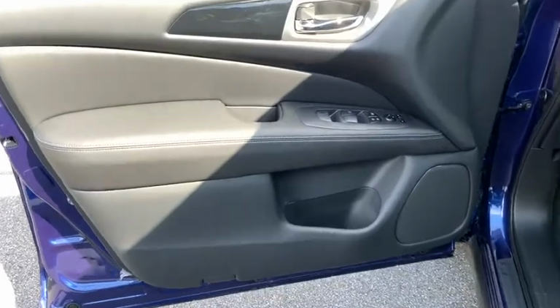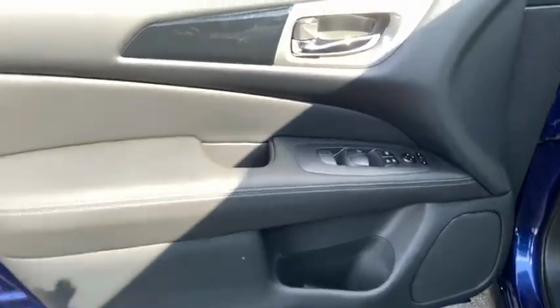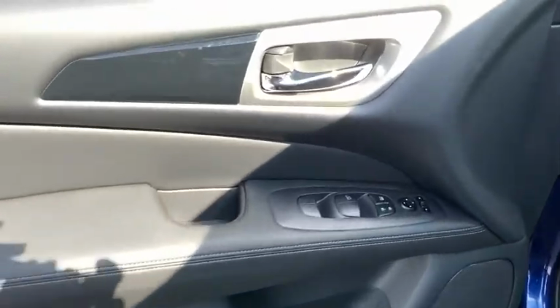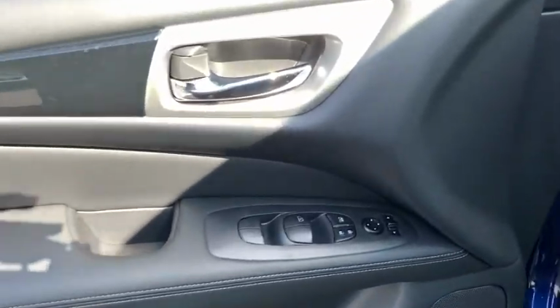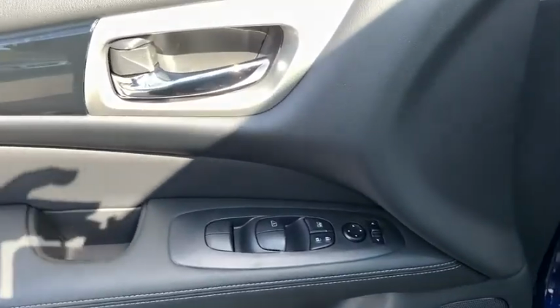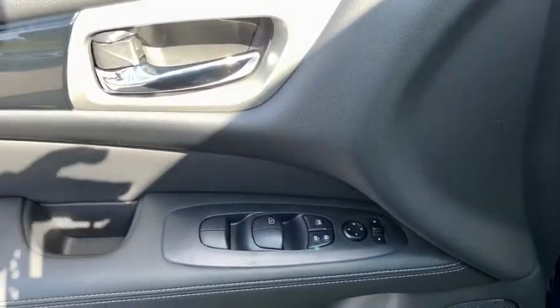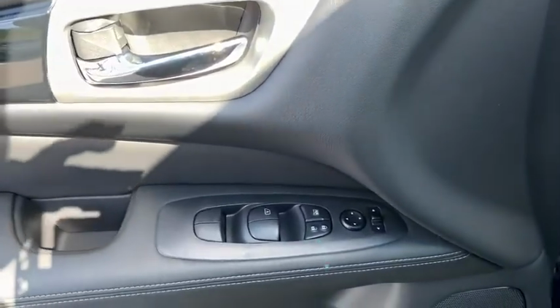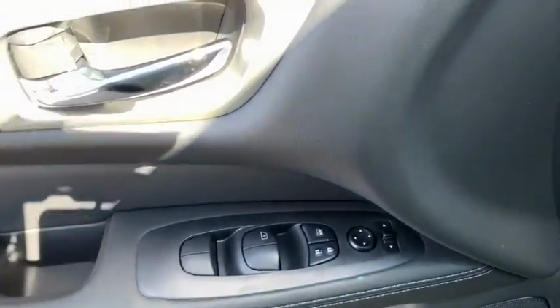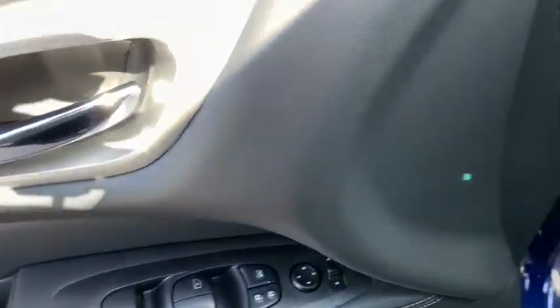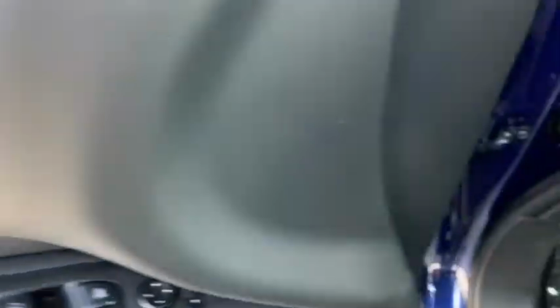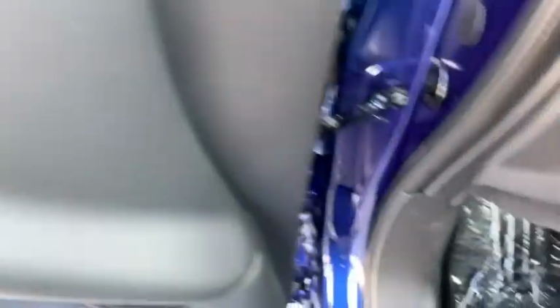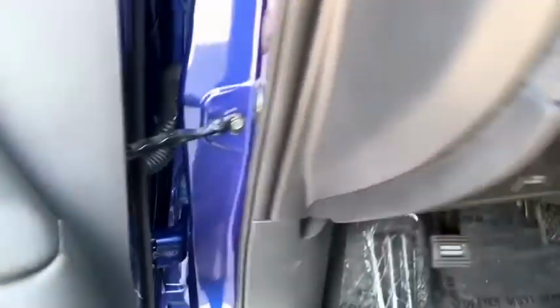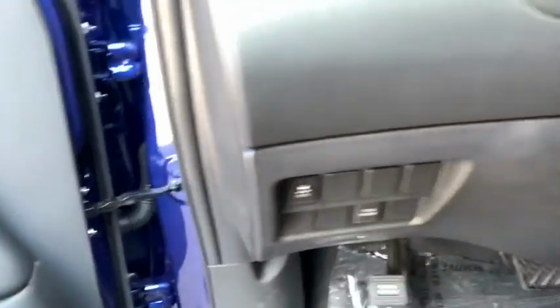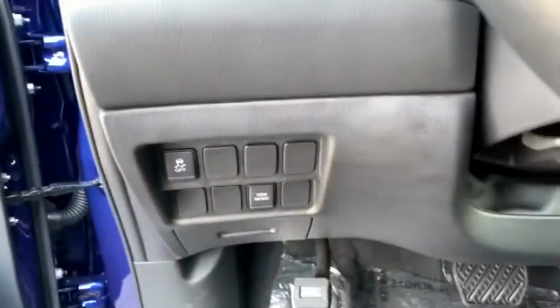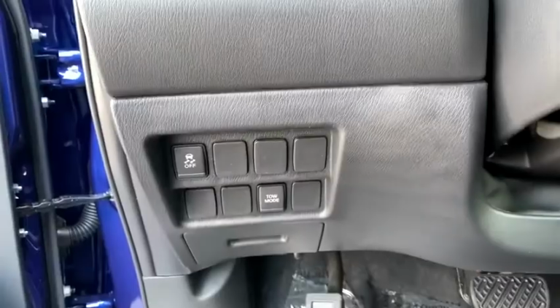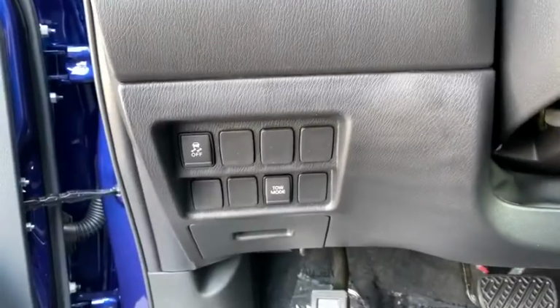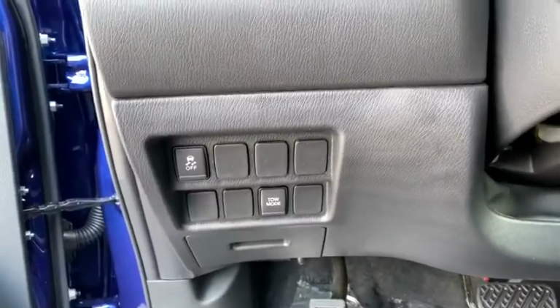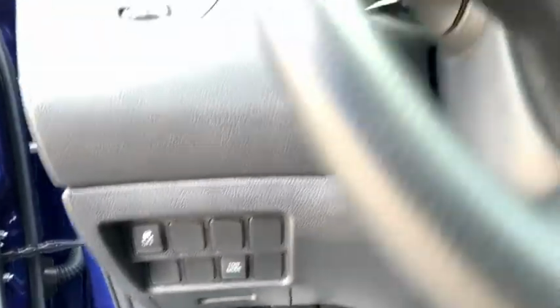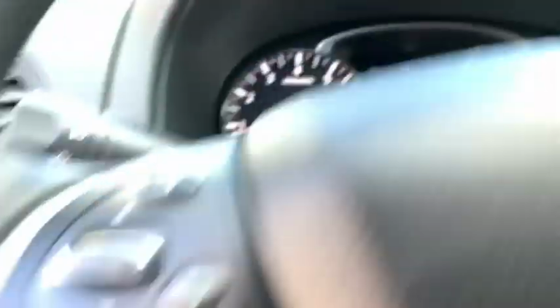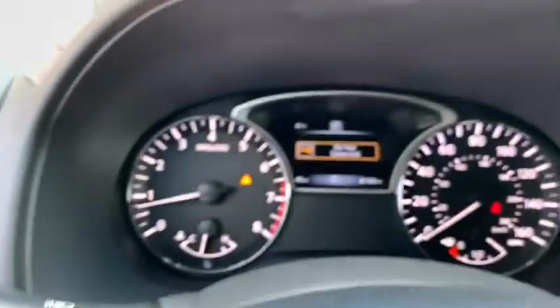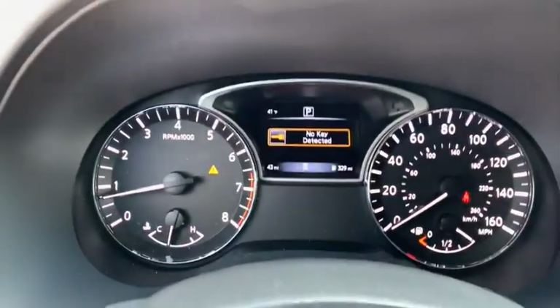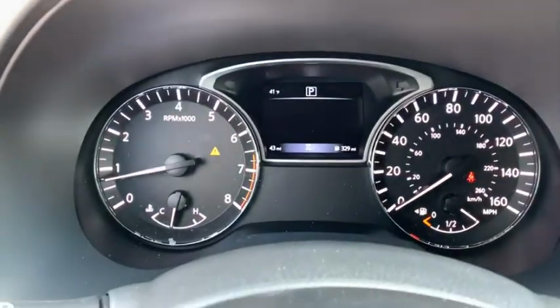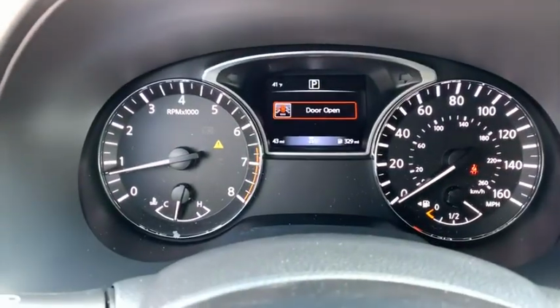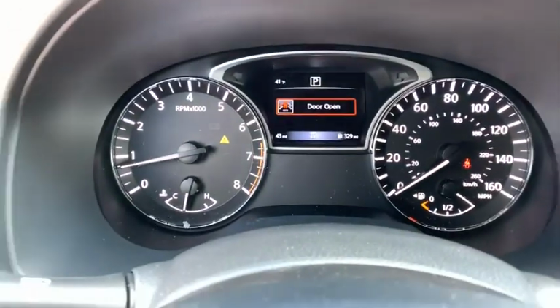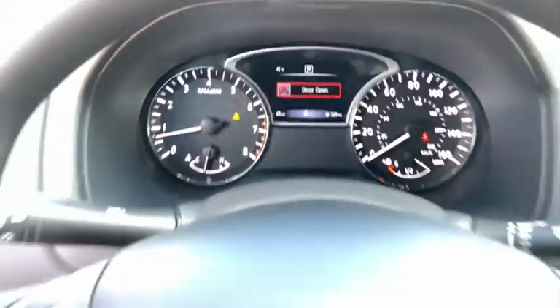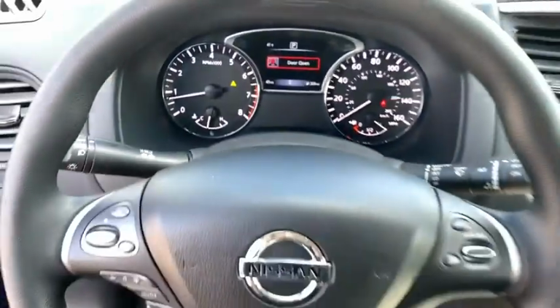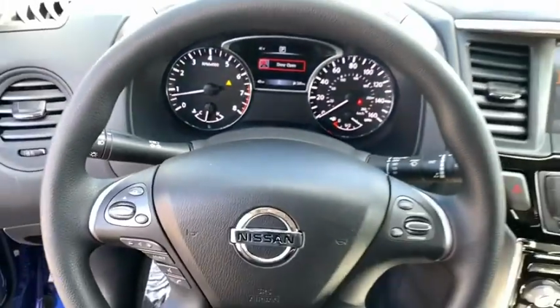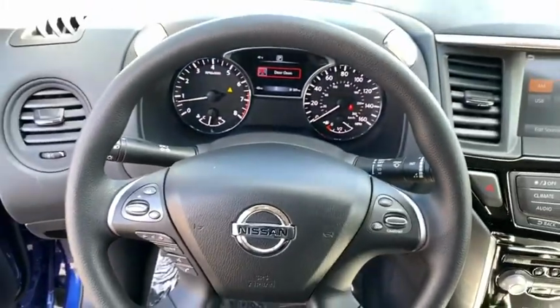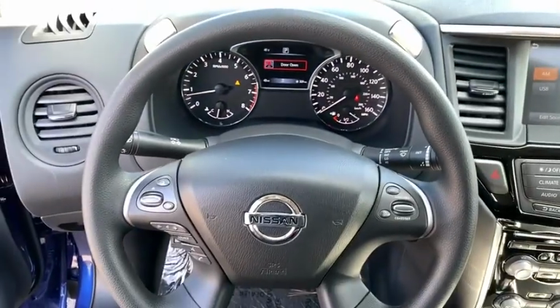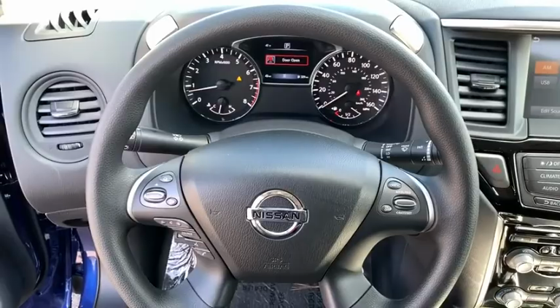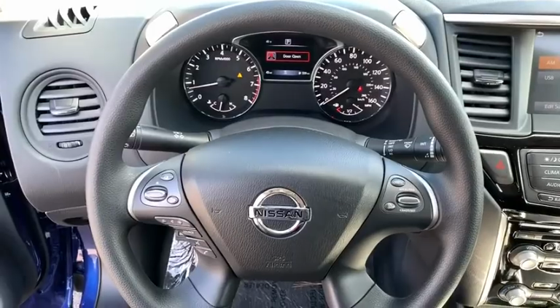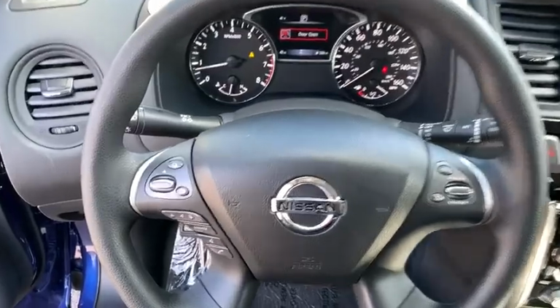Rear window defroster, power windows, overhead console, day and night rear view mirror, brake assist, remote keyless entry, panic alarm, tachometer, outside temperature gauge.